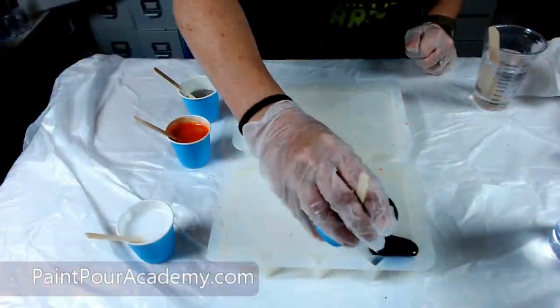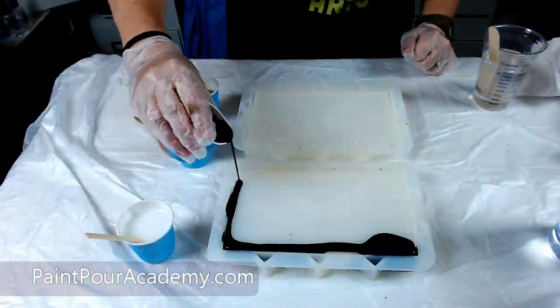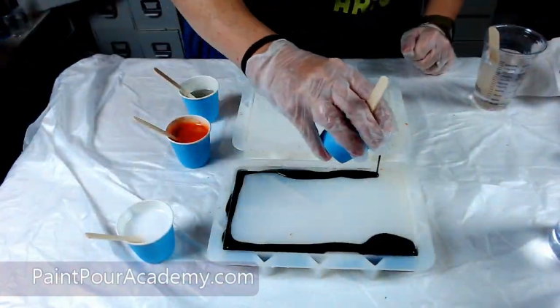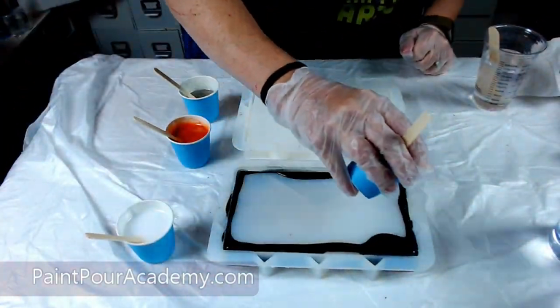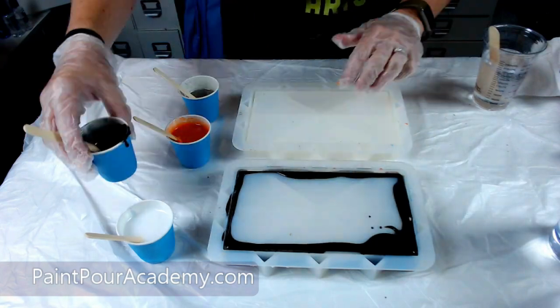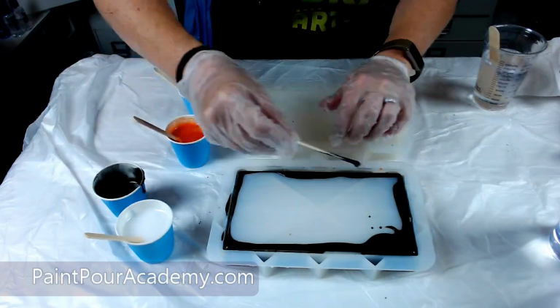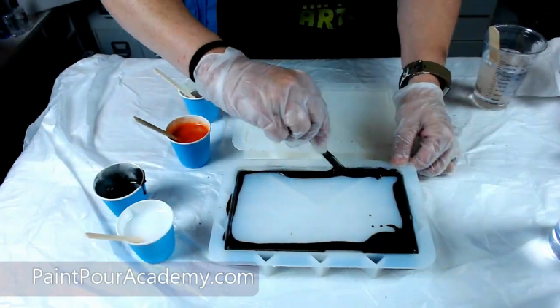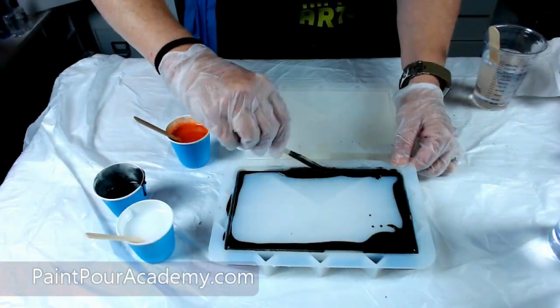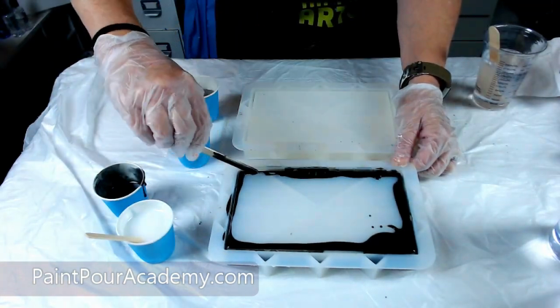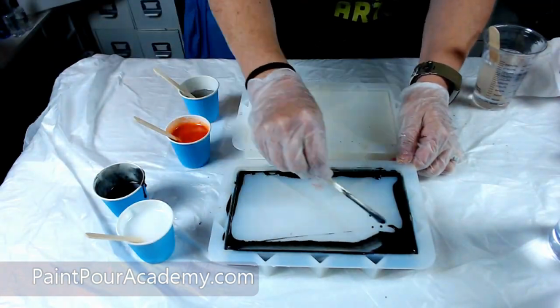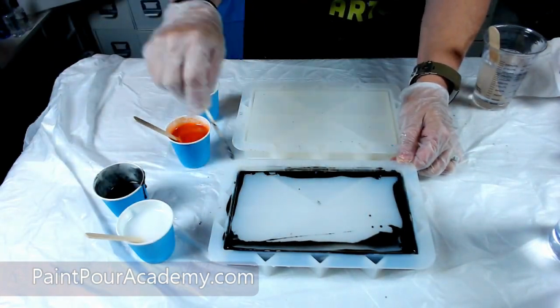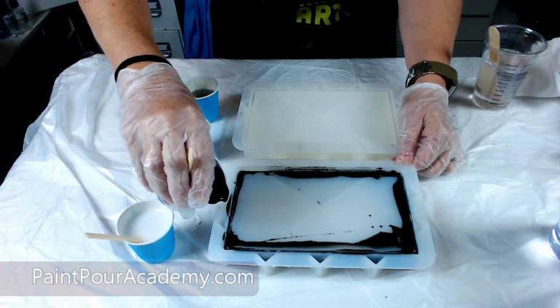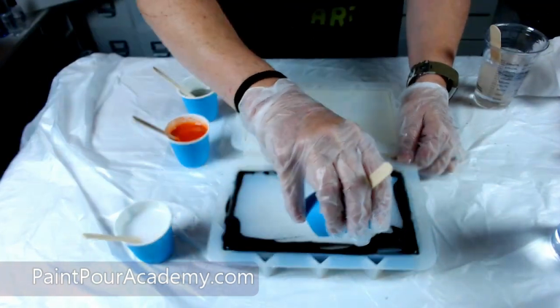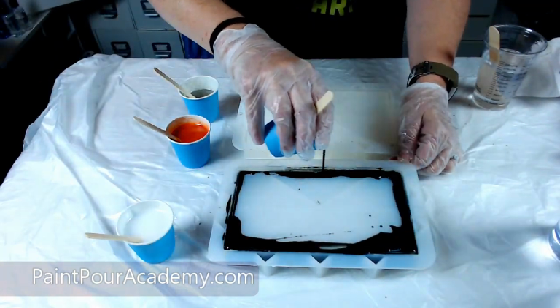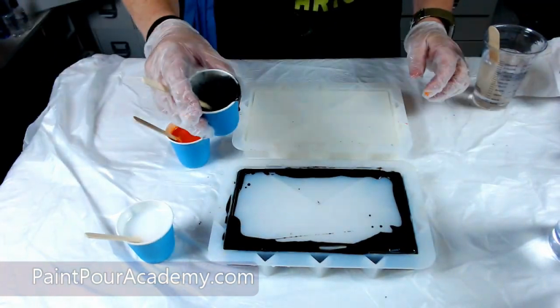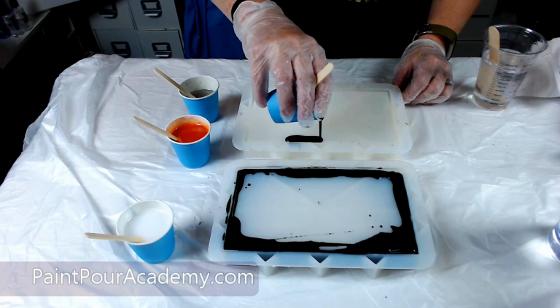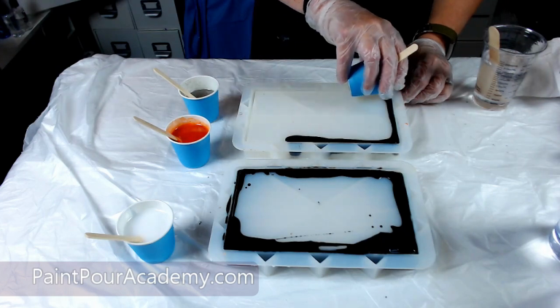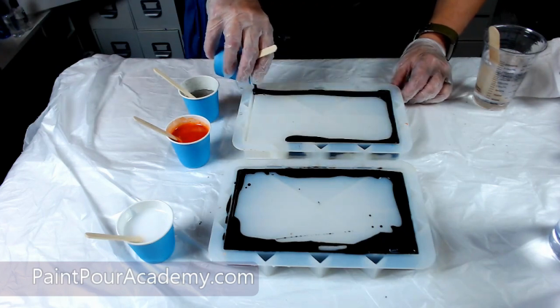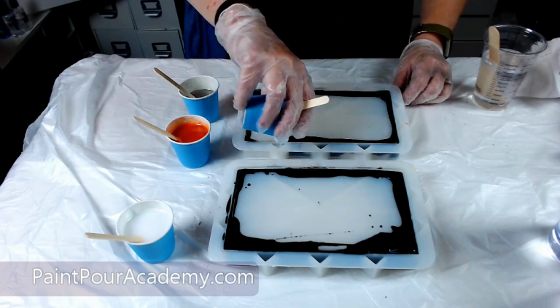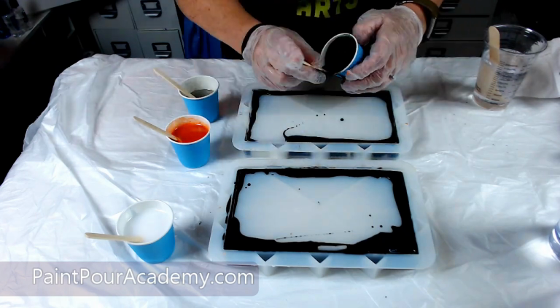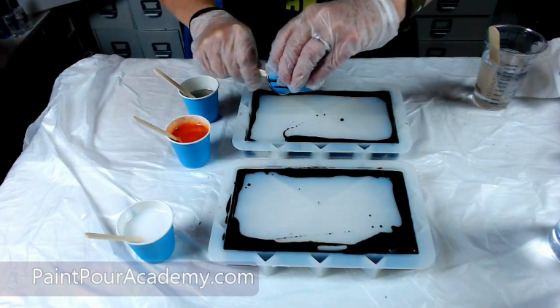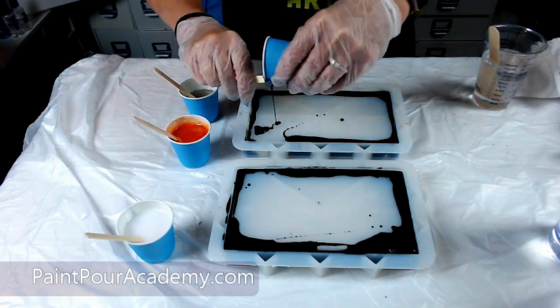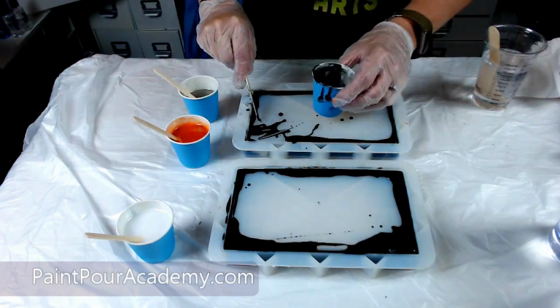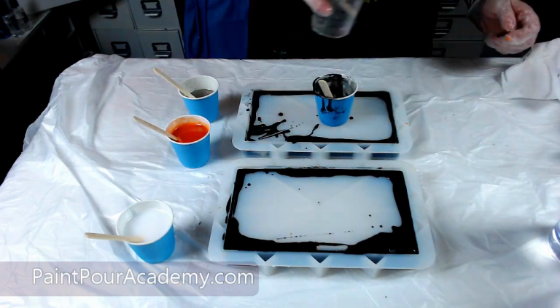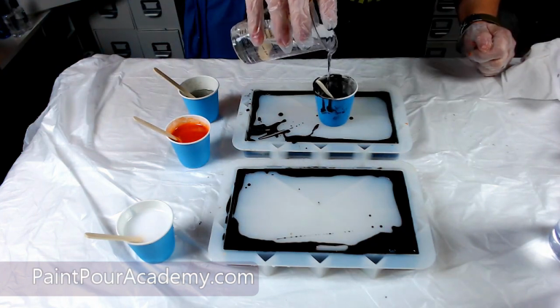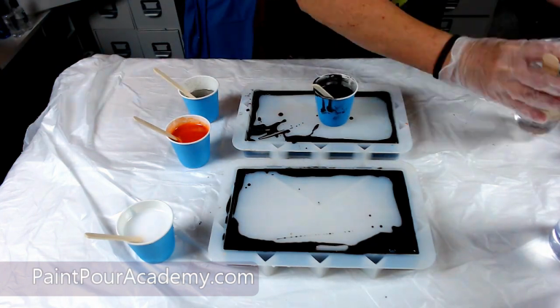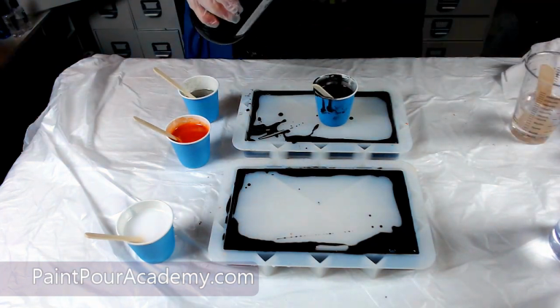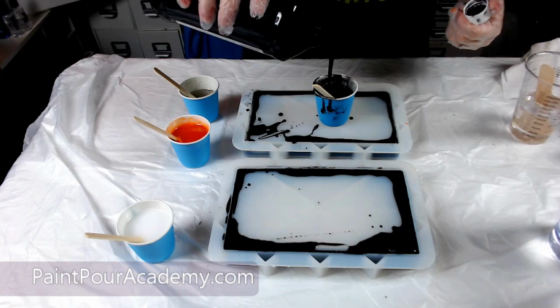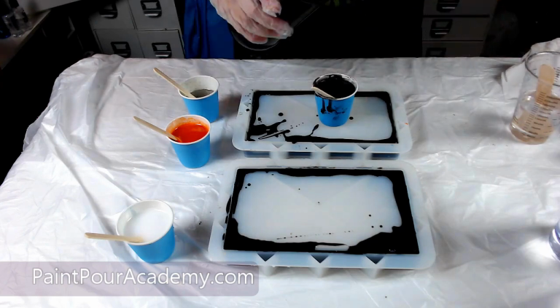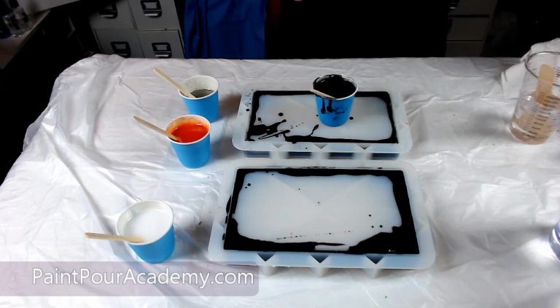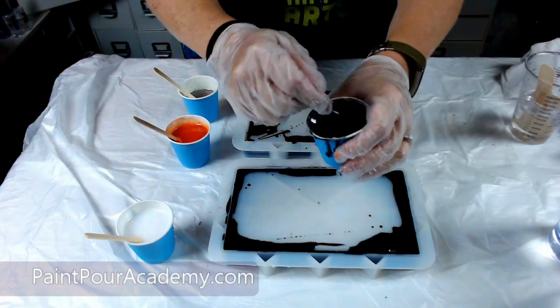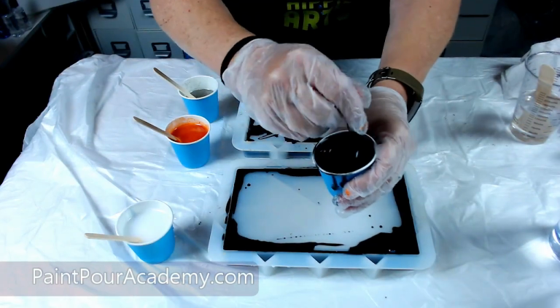Once my colors are mixed and ready to go, I start adding resin to the mold. Using my black color, I am pouring down the sides first because I want to make sure the resin falls down the sides and has good coverage.